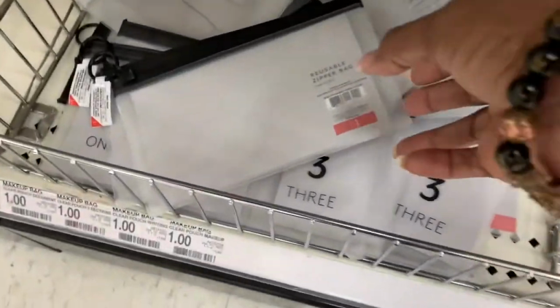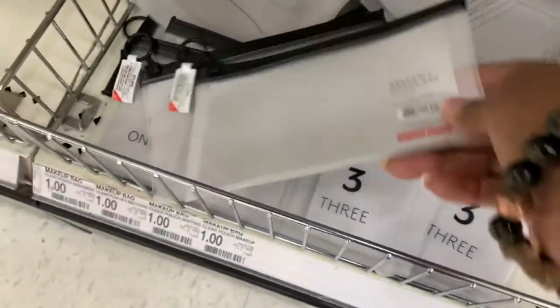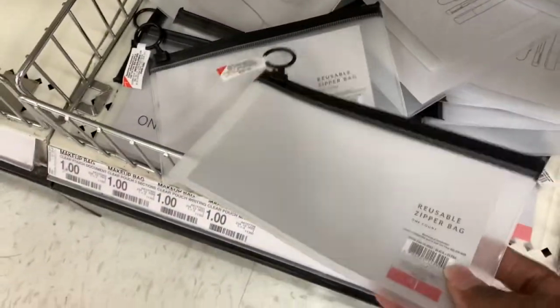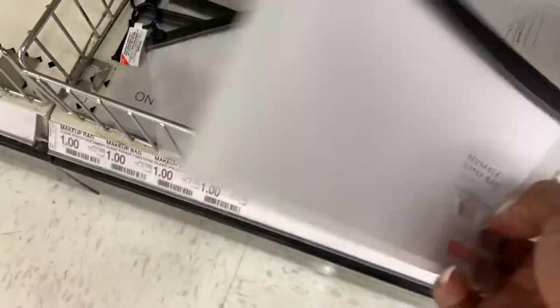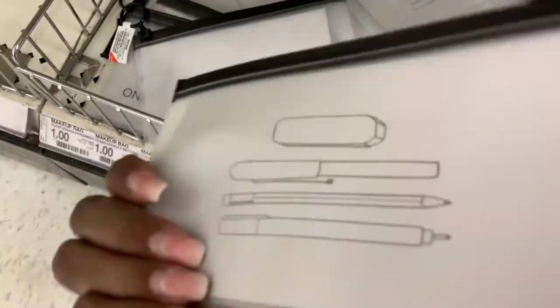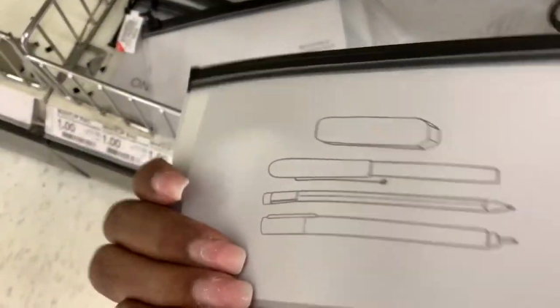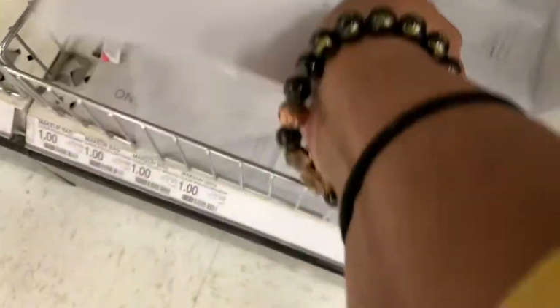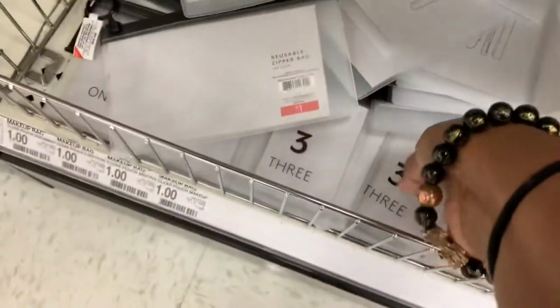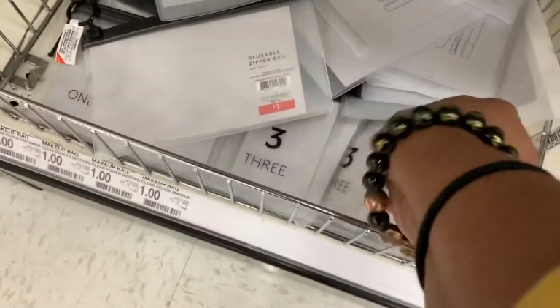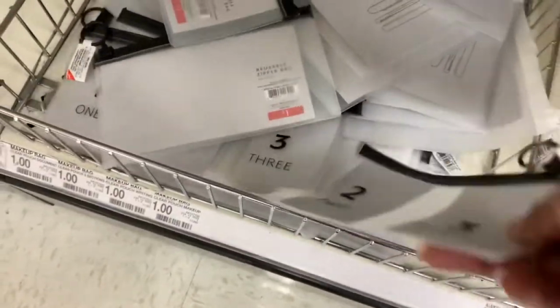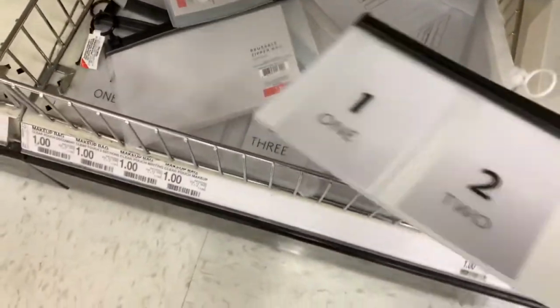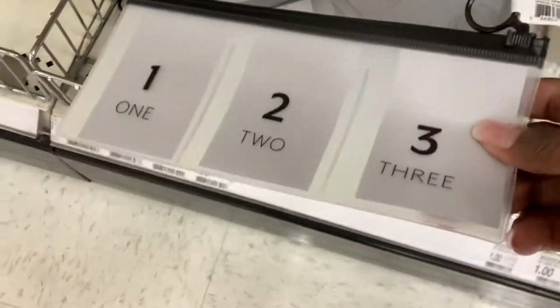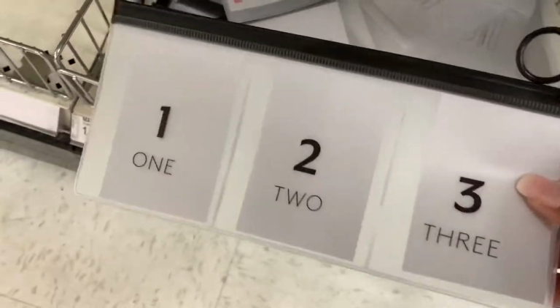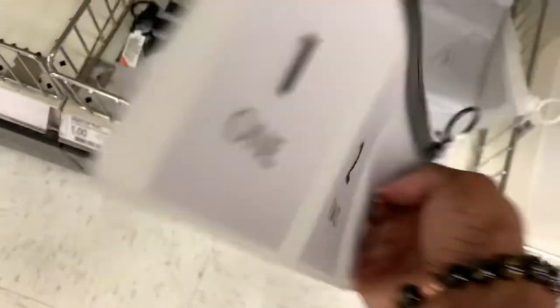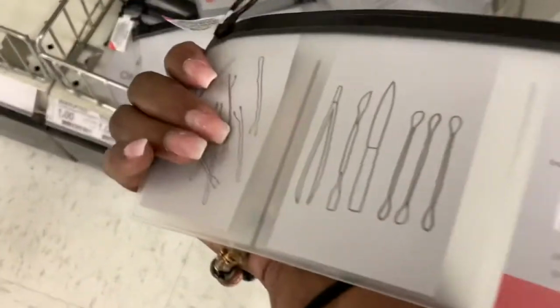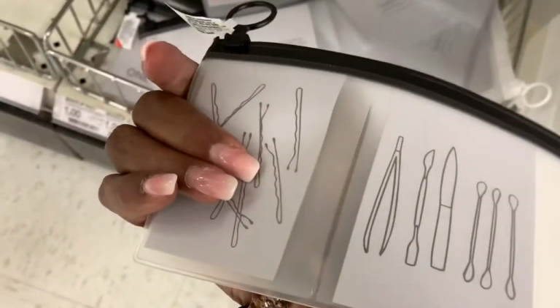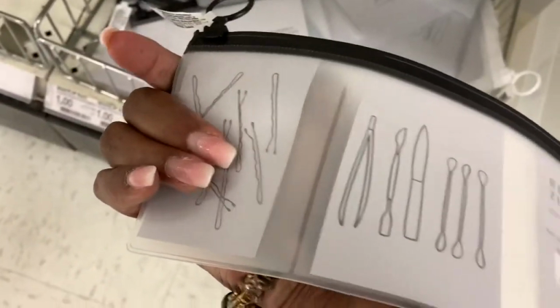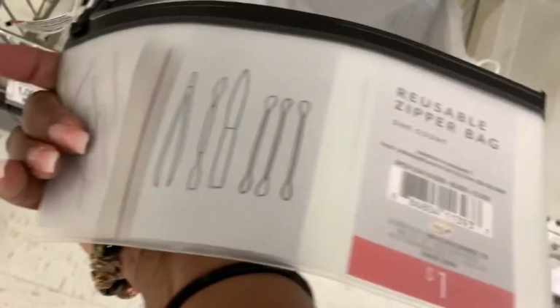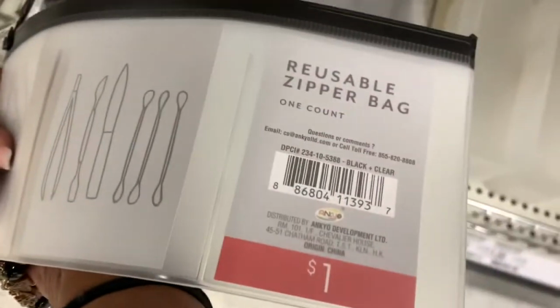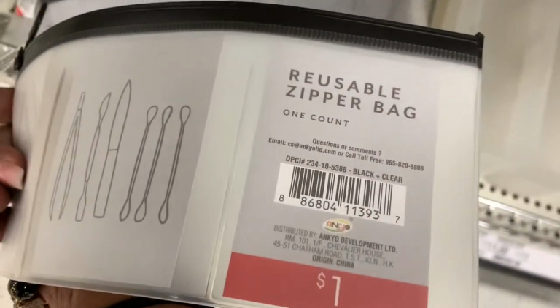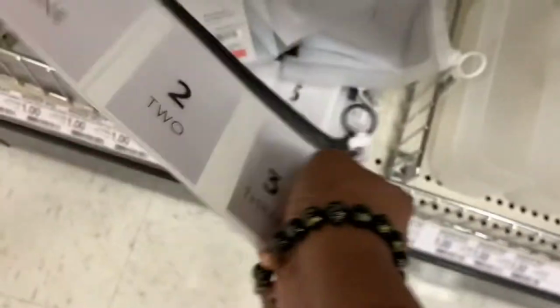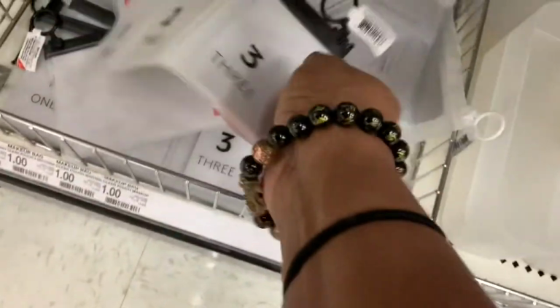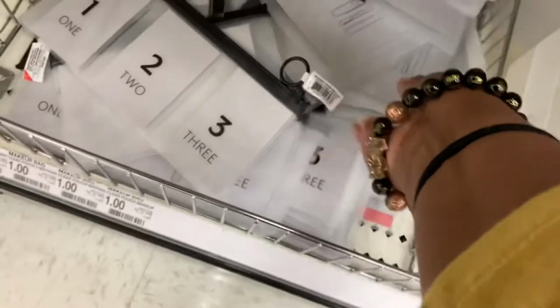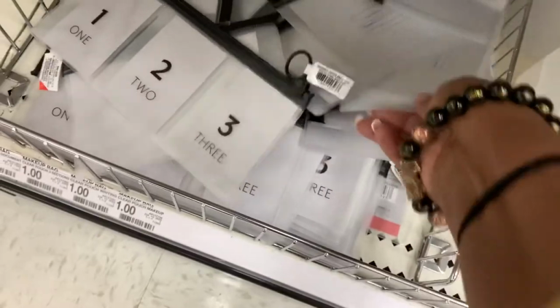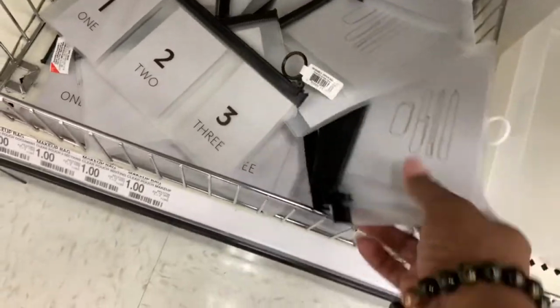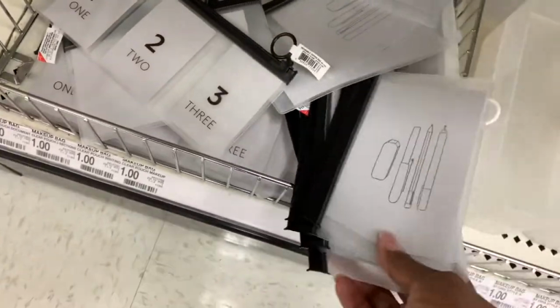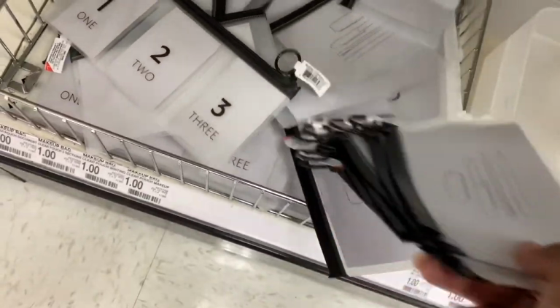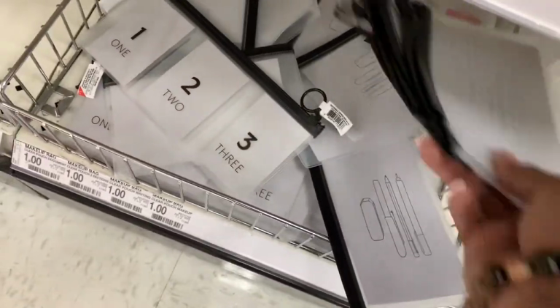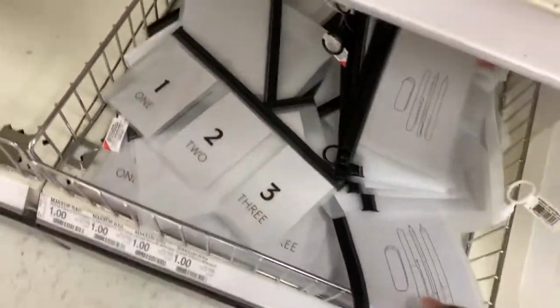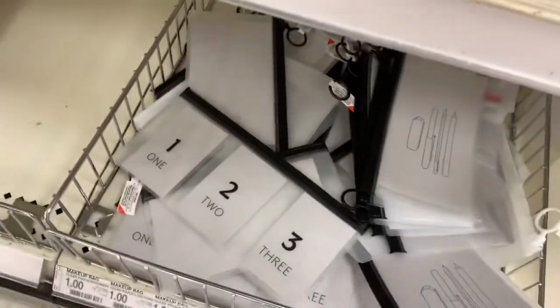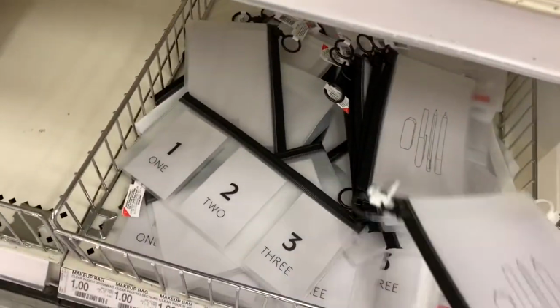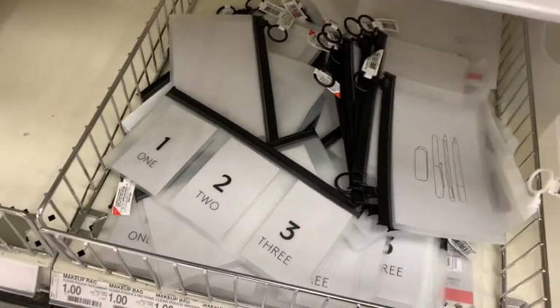Now they got these little reusable bags. You can use them for pencils, you can use them for travel. If you're traveling somewhere and you want to put your bobby pins and accessories and separate them — there you go, right there.